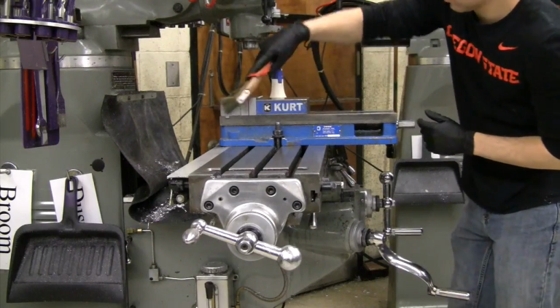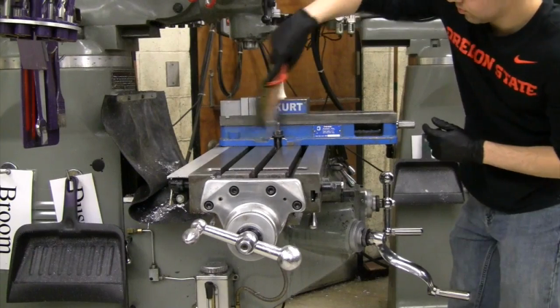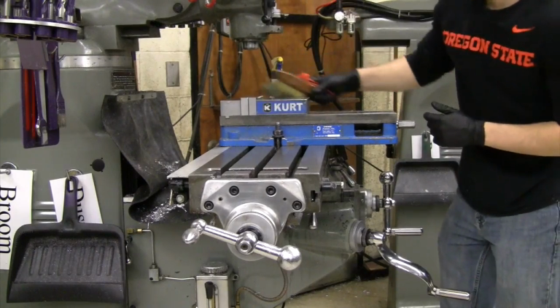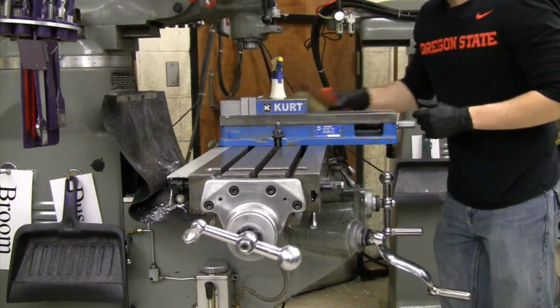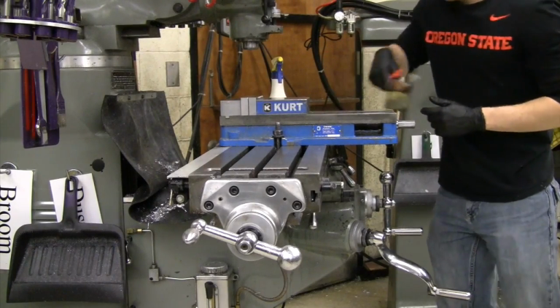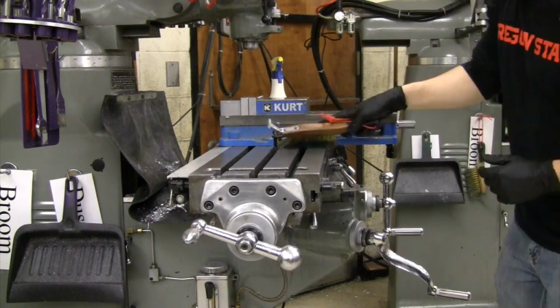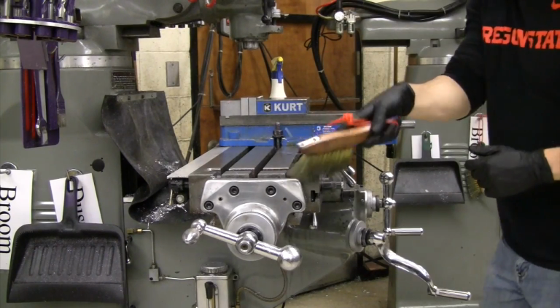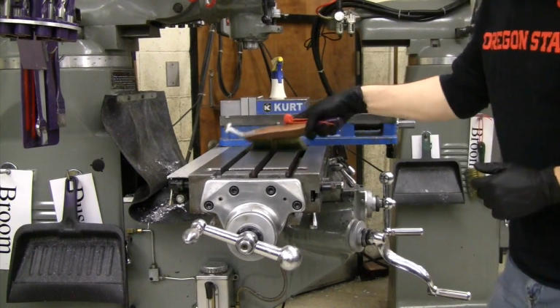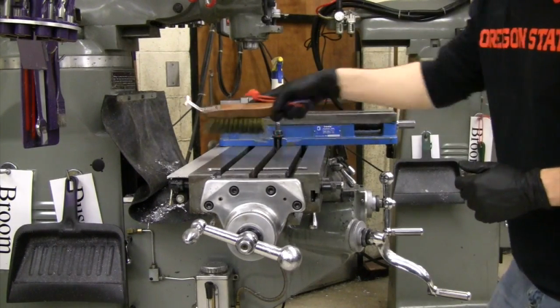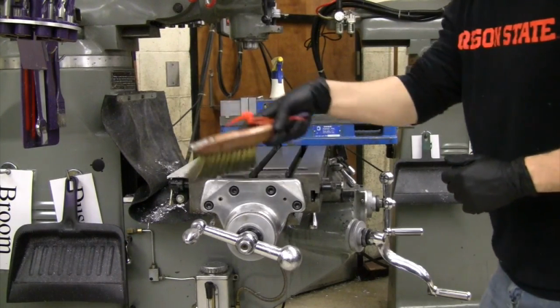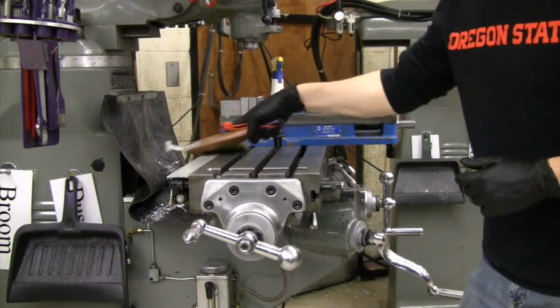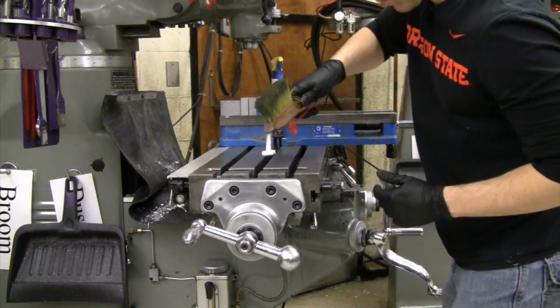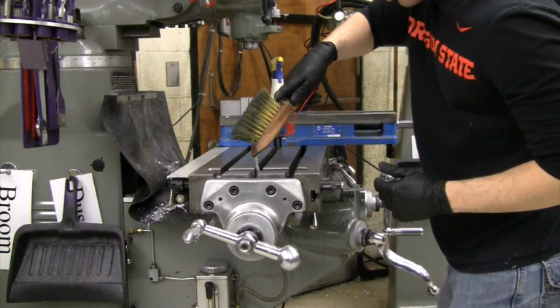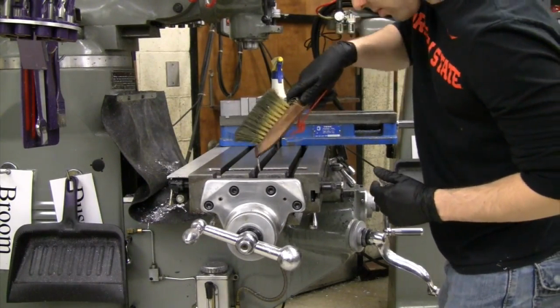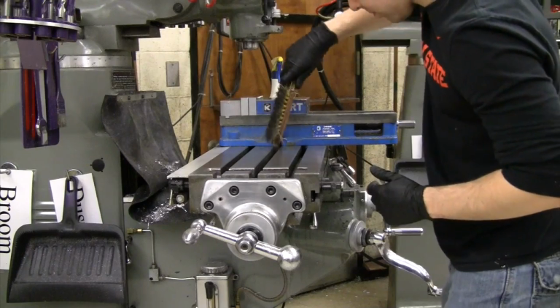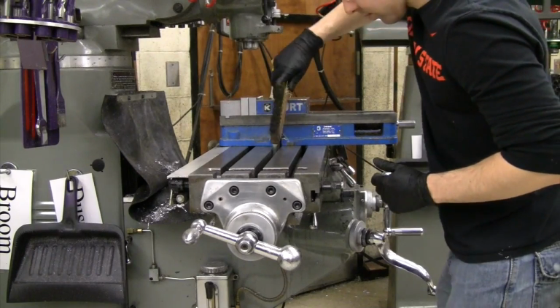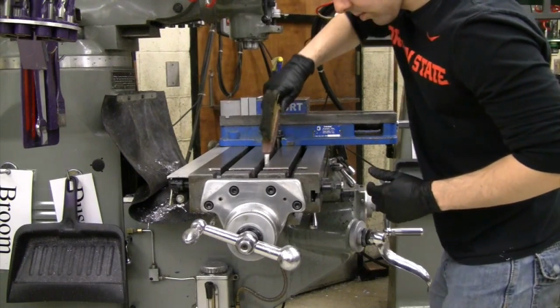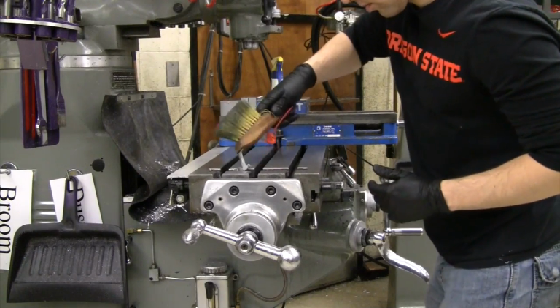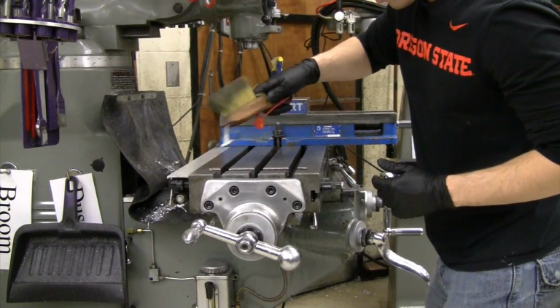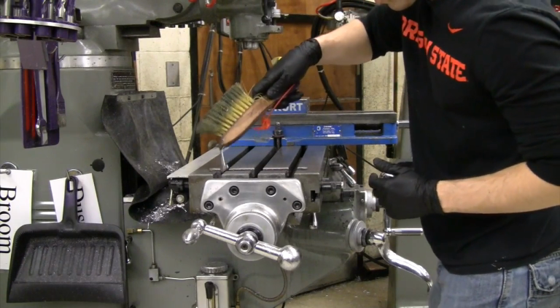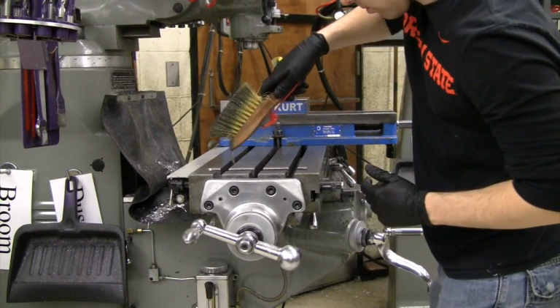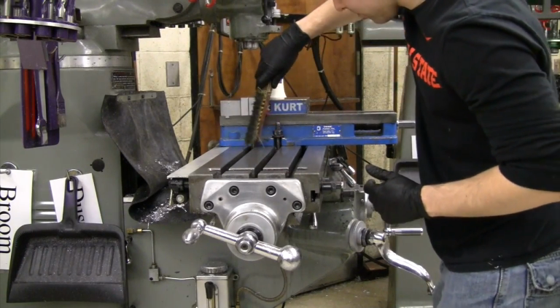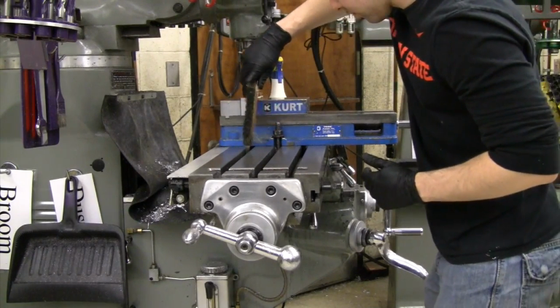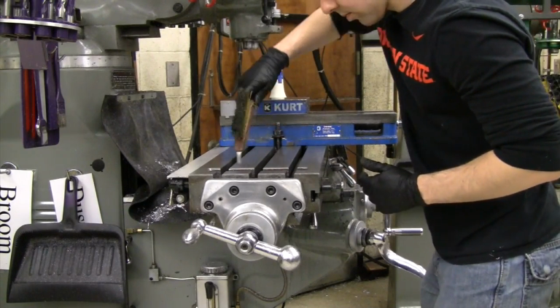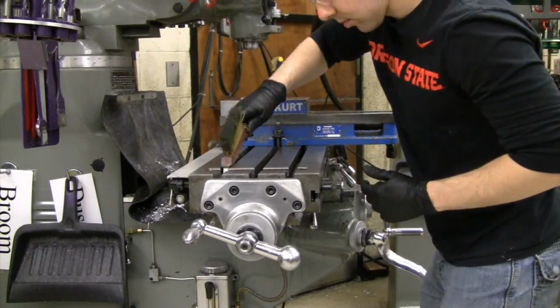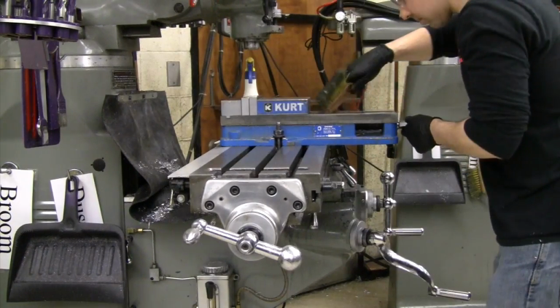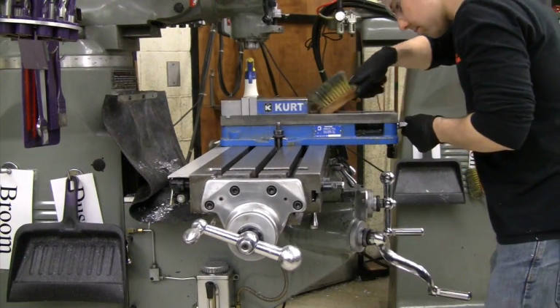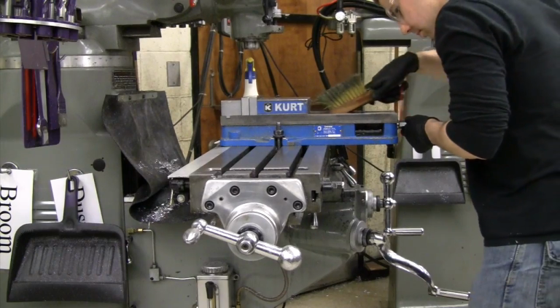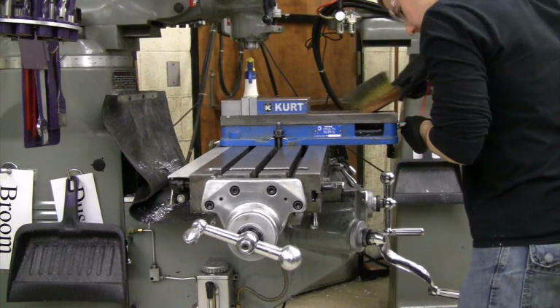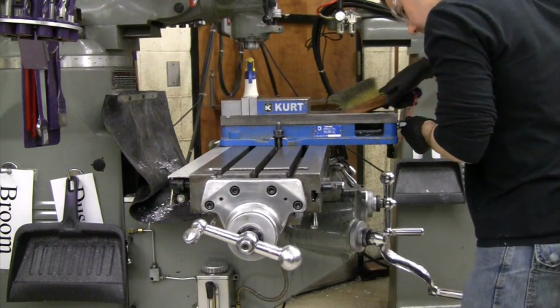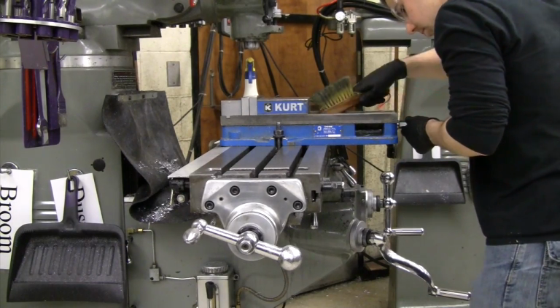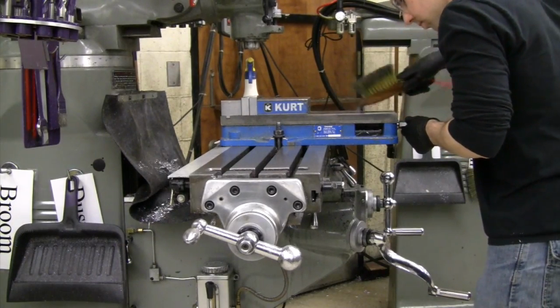Take the brush and use it to brush off the table and the vise. Take the scraper on the brush and run it through the slots in the table to dislodge any stuck metal shavings. Also make sure to scrape the cavity in the vise.